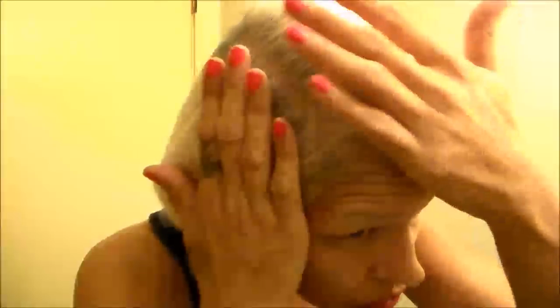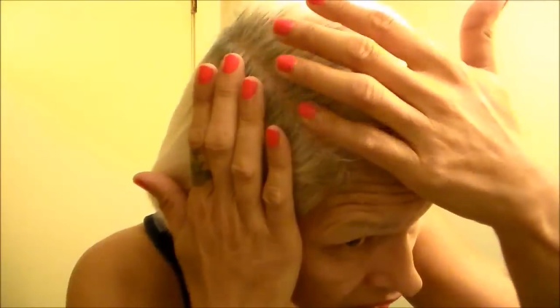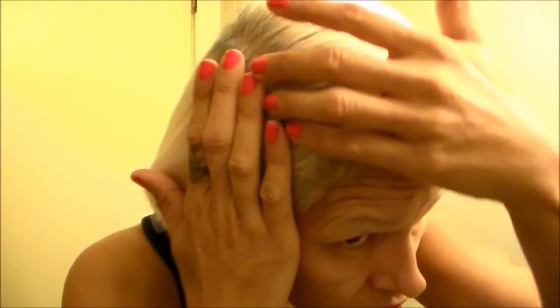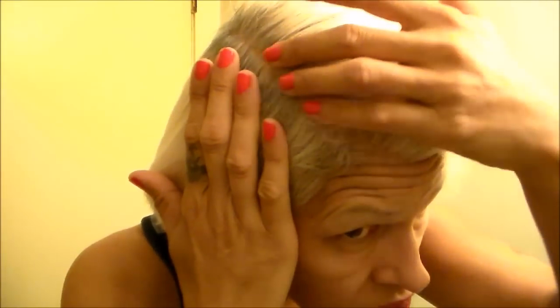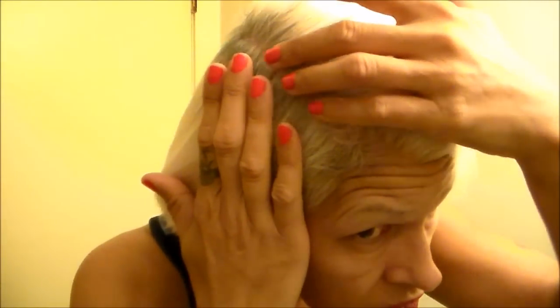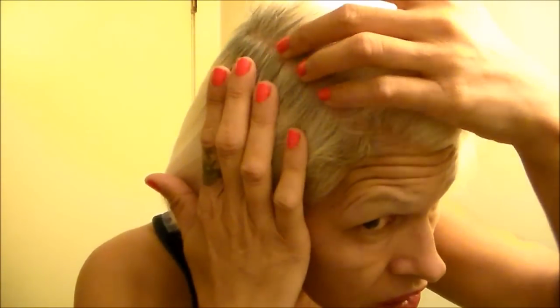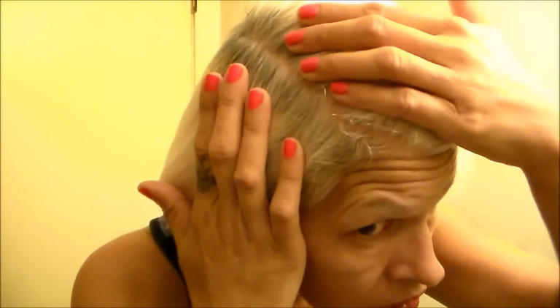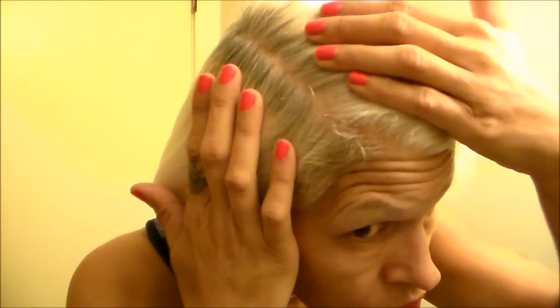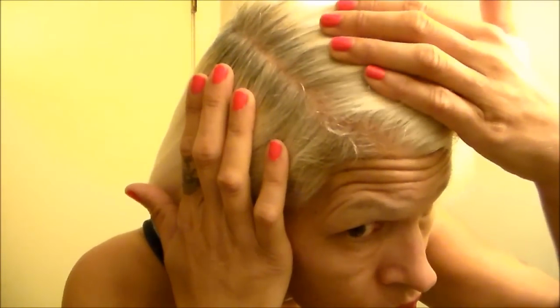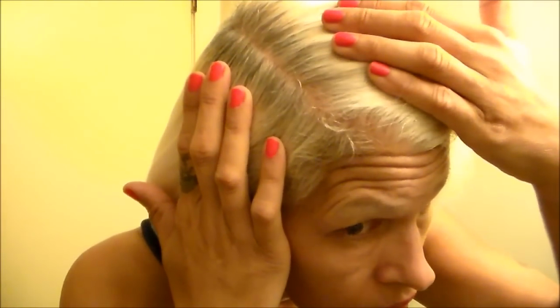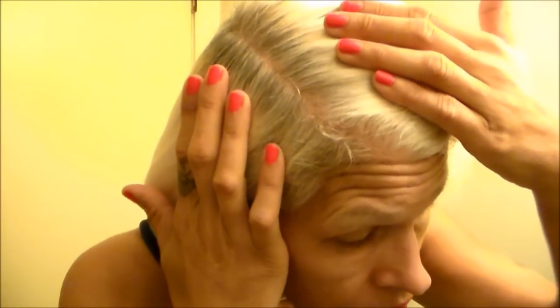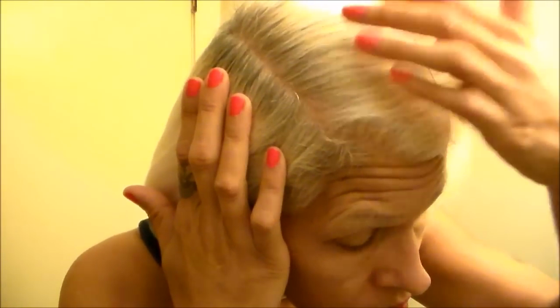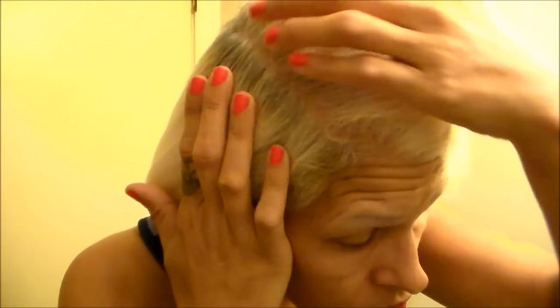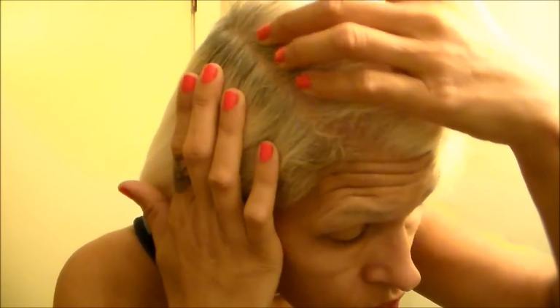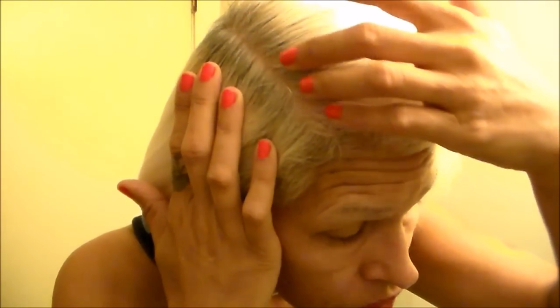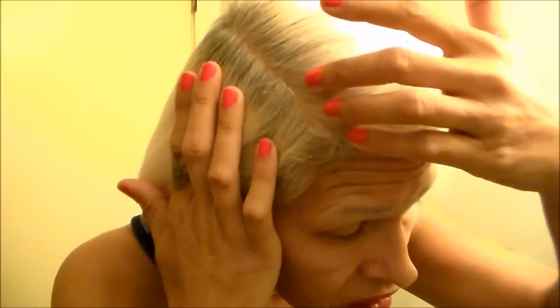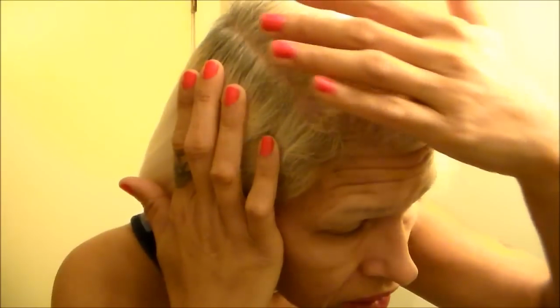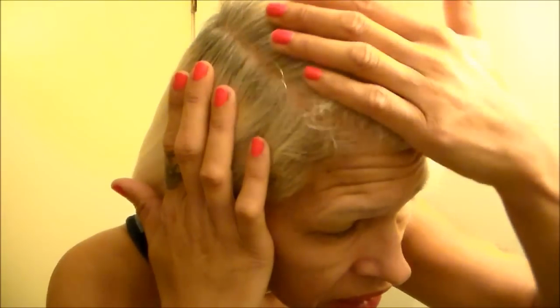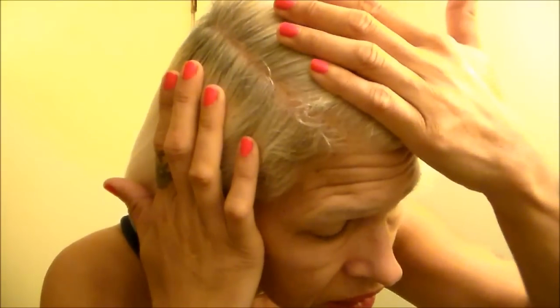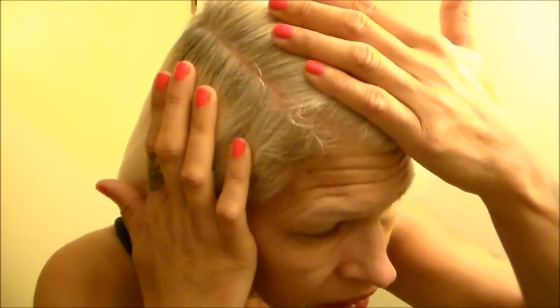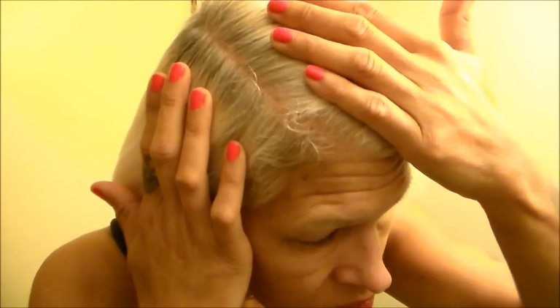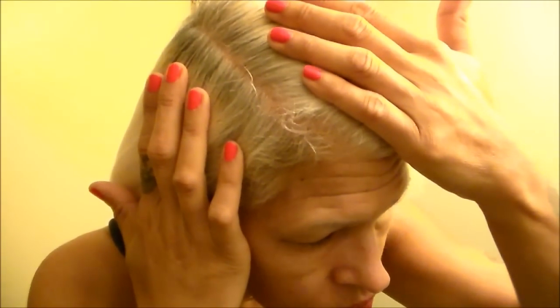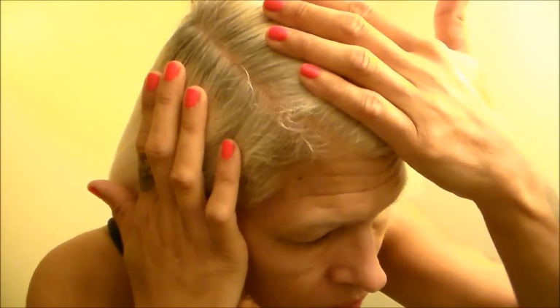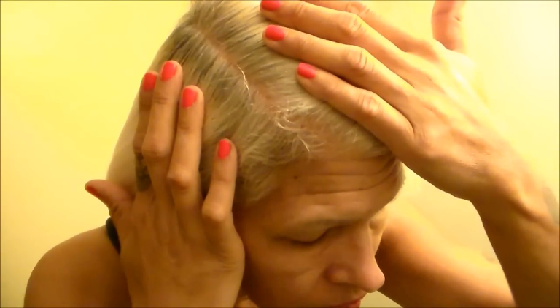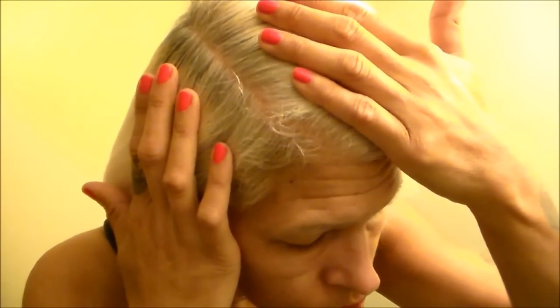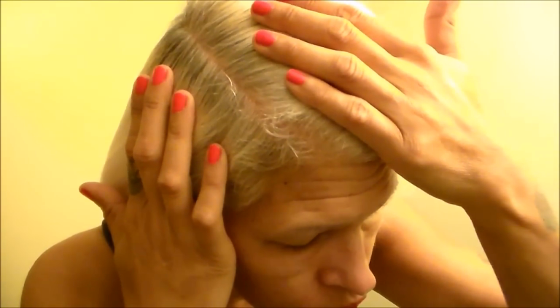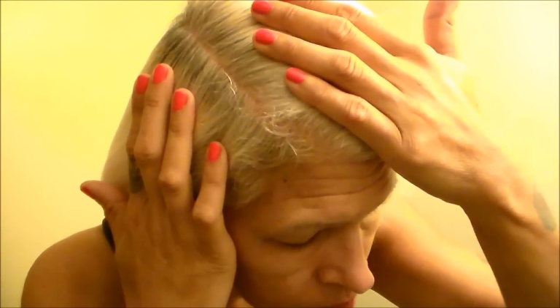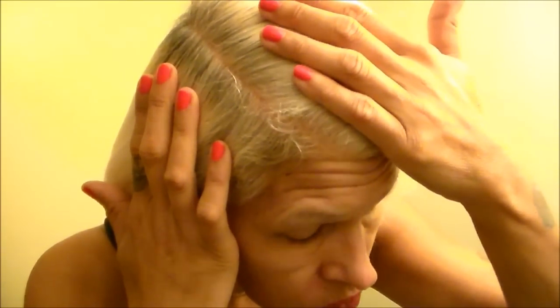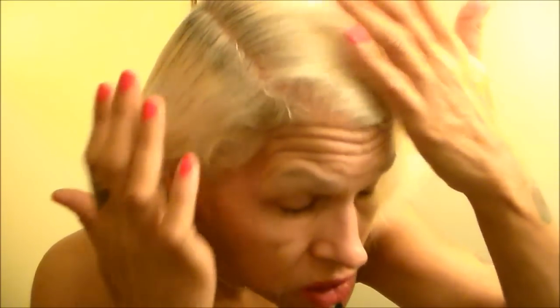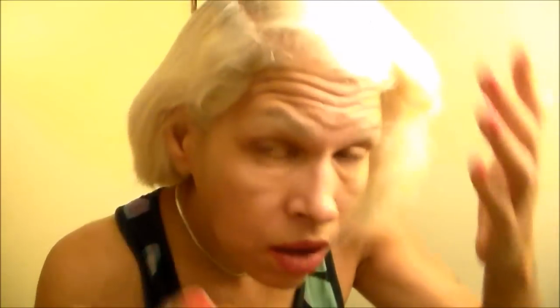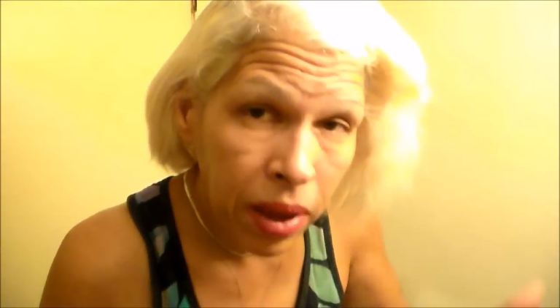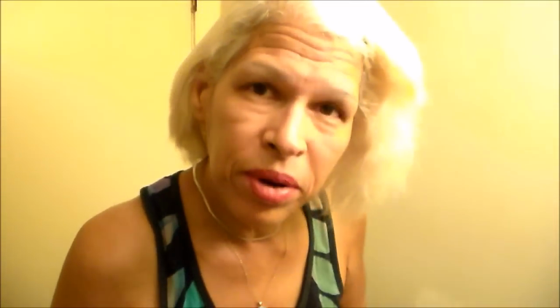Okay, you can see the new growth right there. I told you many times before, I'm mostly salt and pepper.